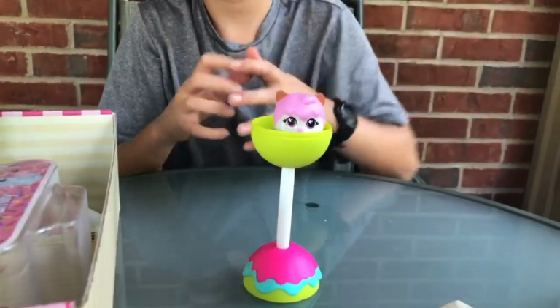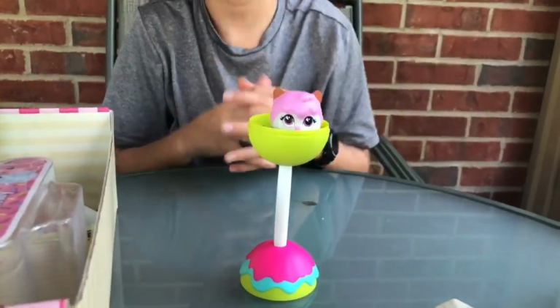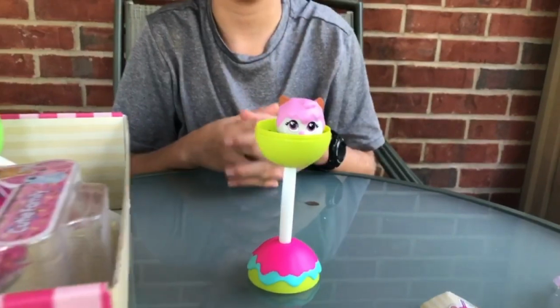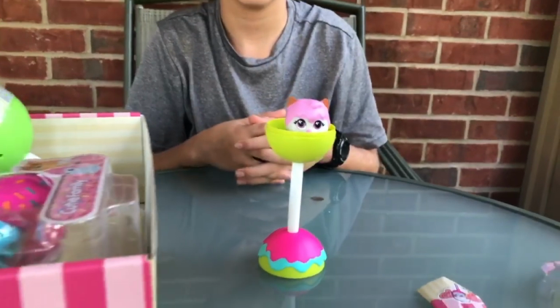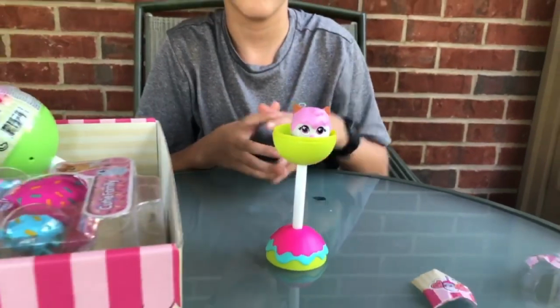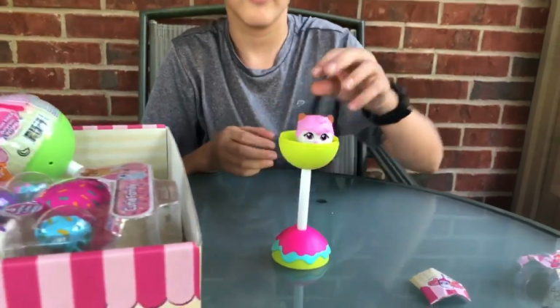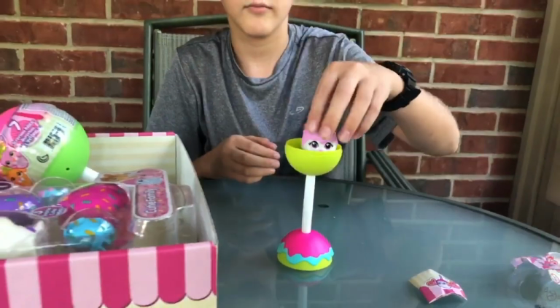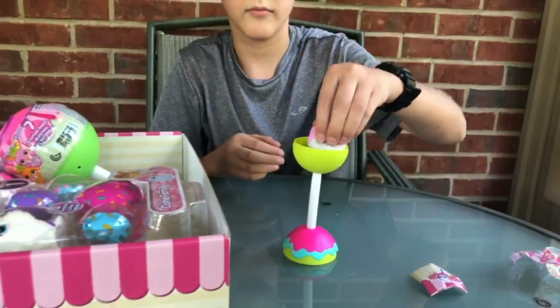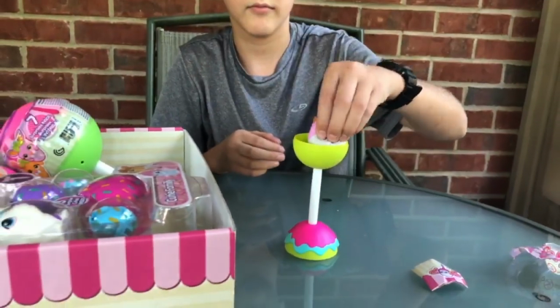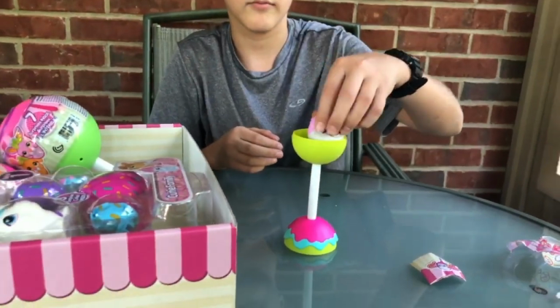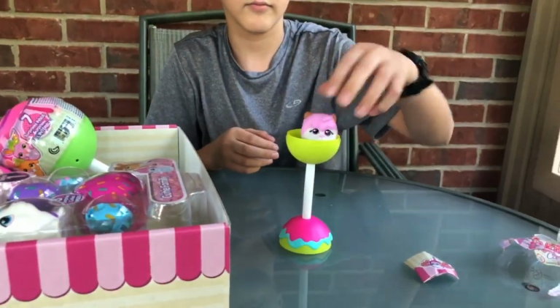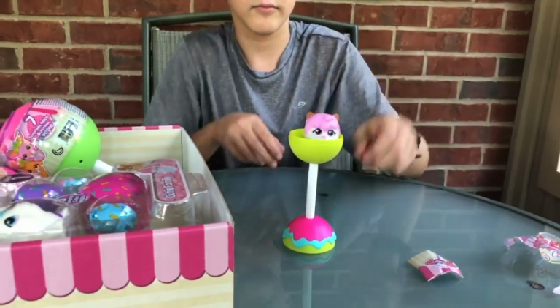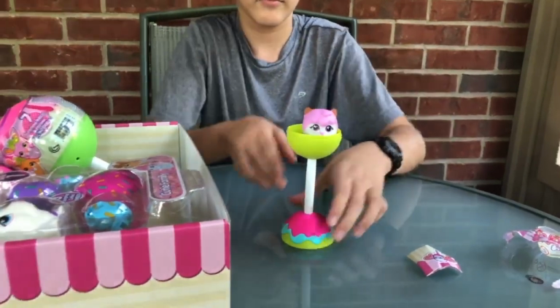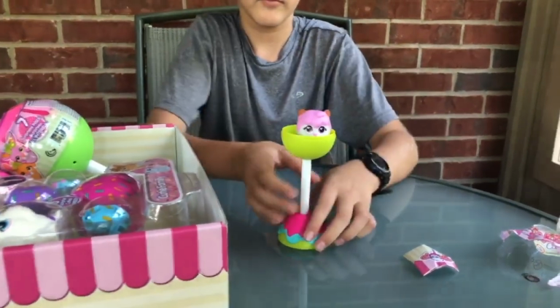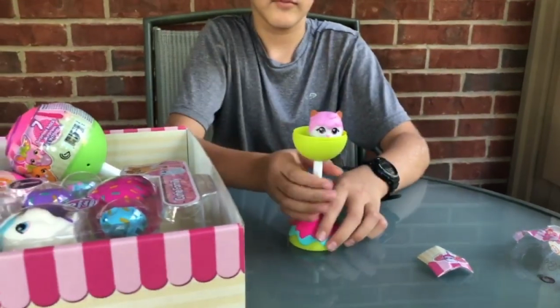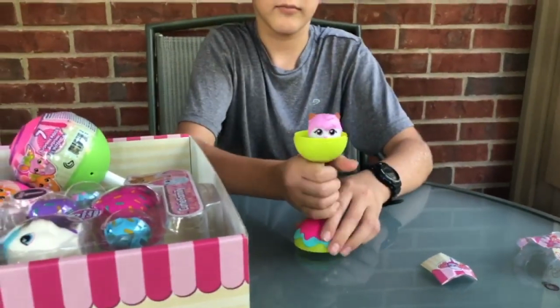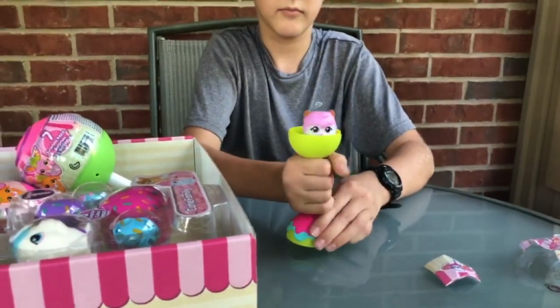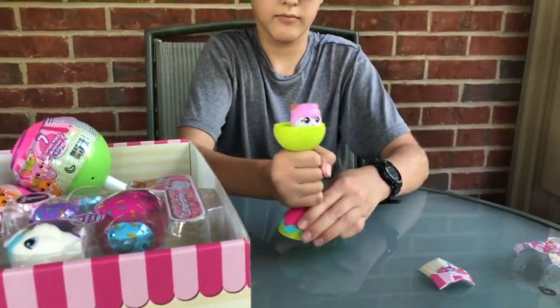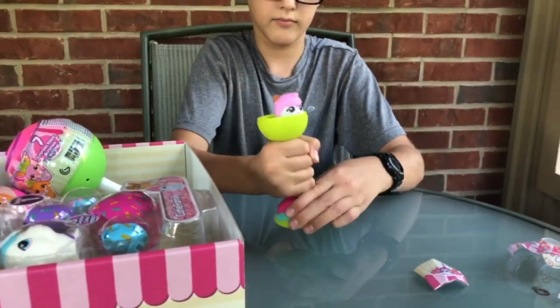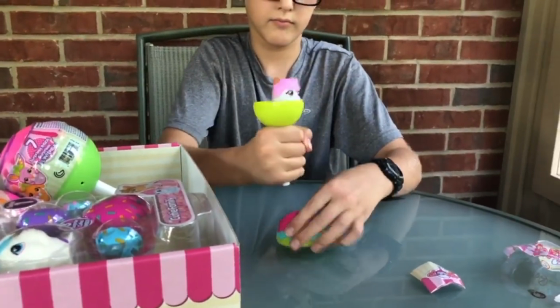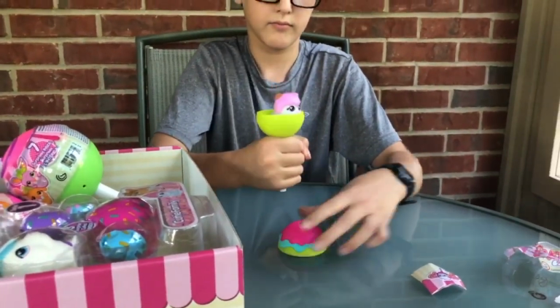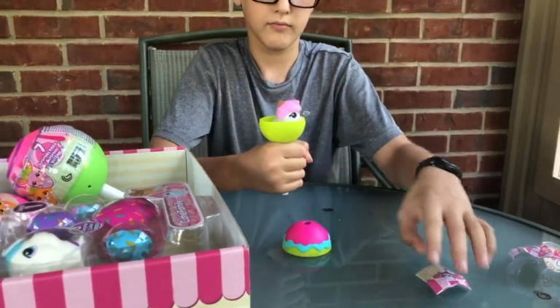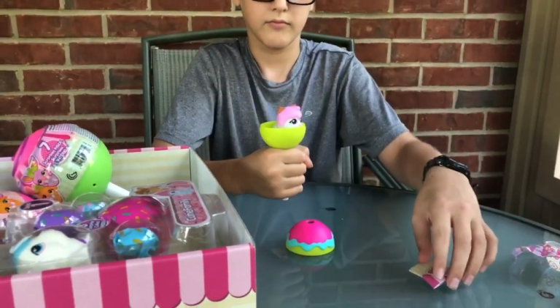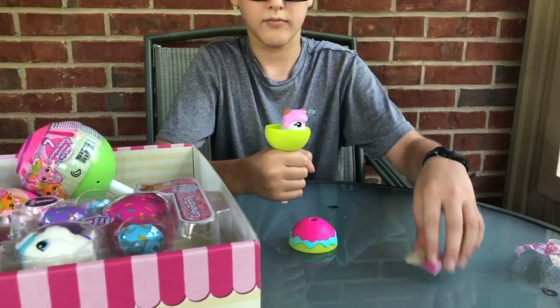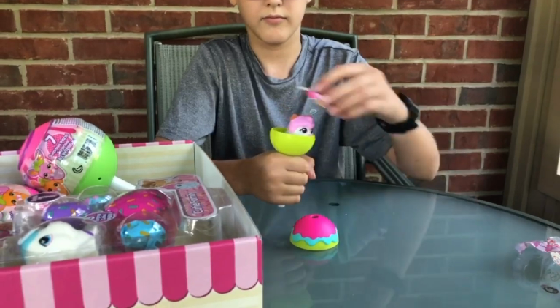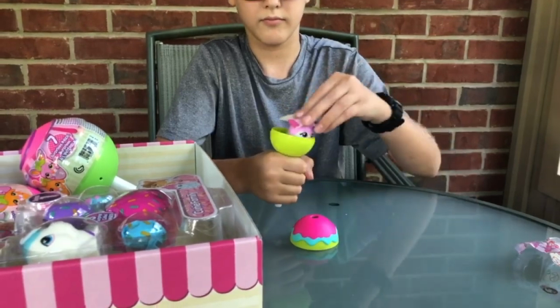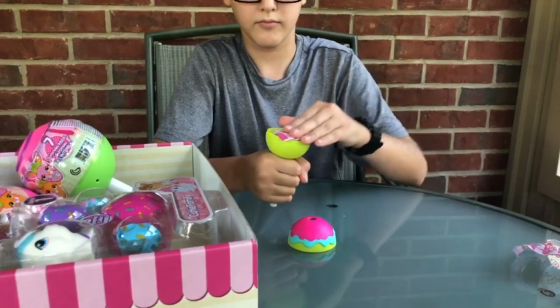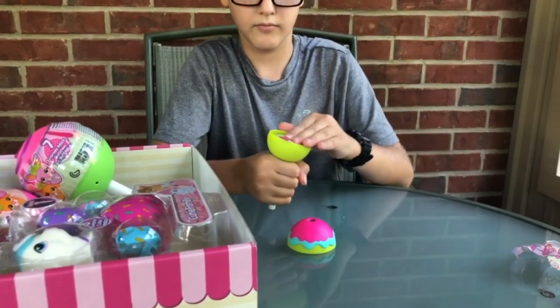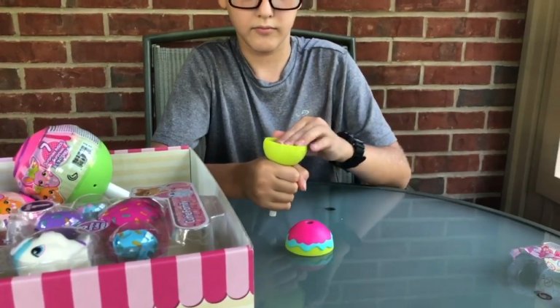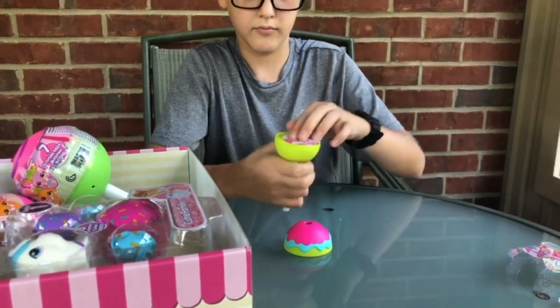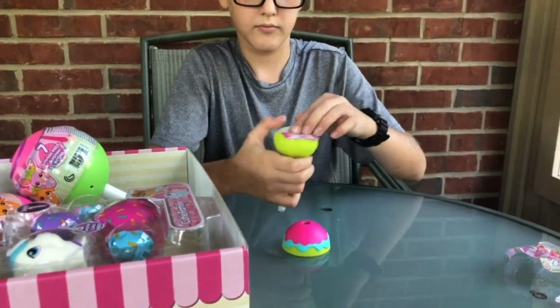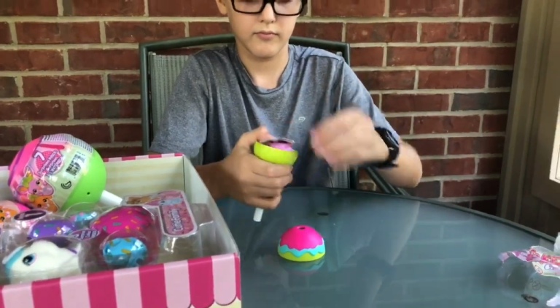And there you go. Thanks for watching and visit TheReviewWire.com for the full review on these Cake Pop Cuties.